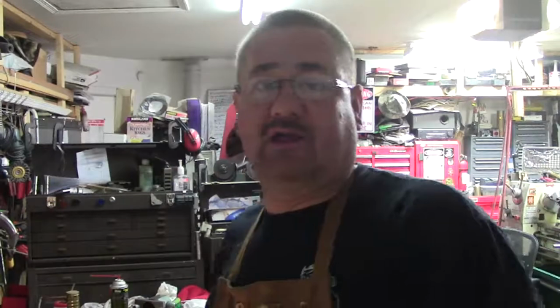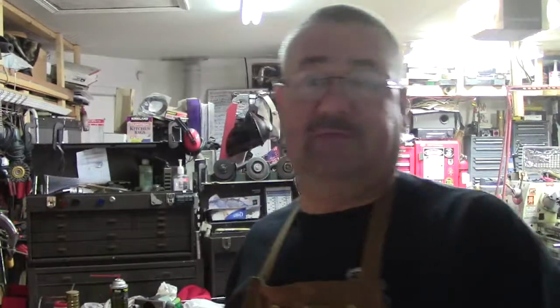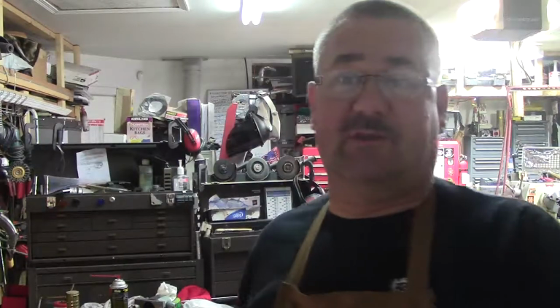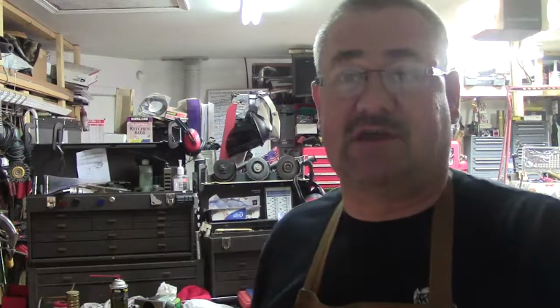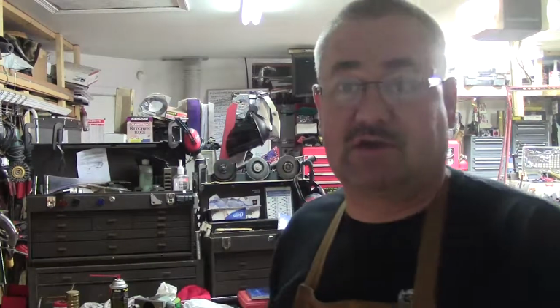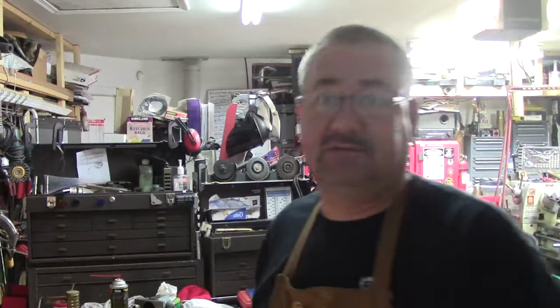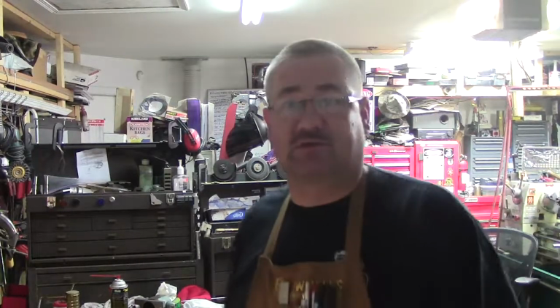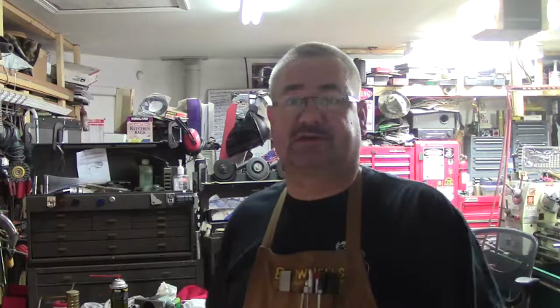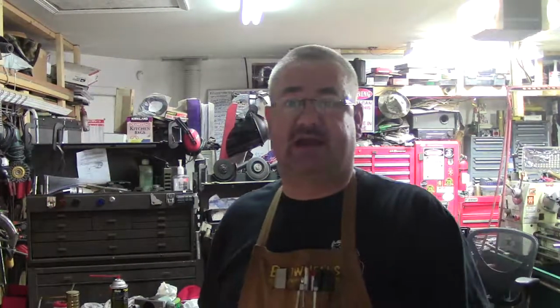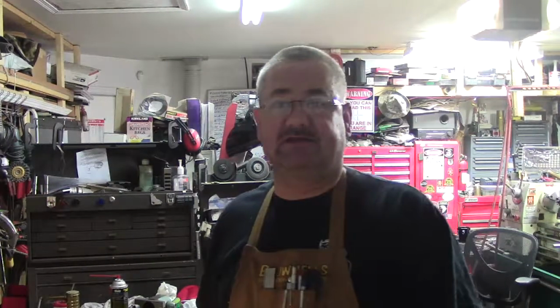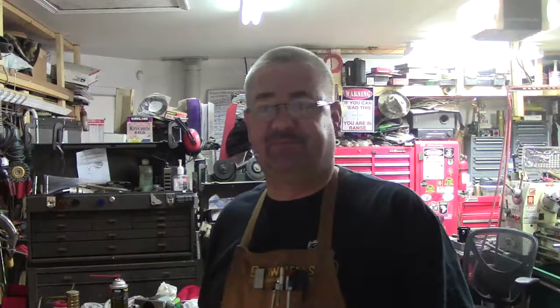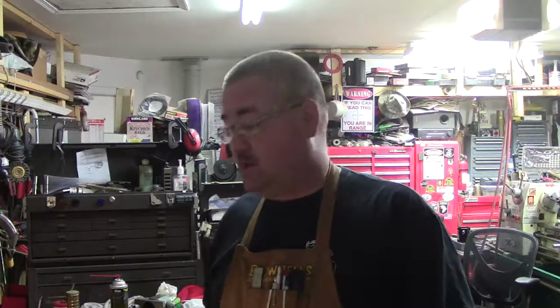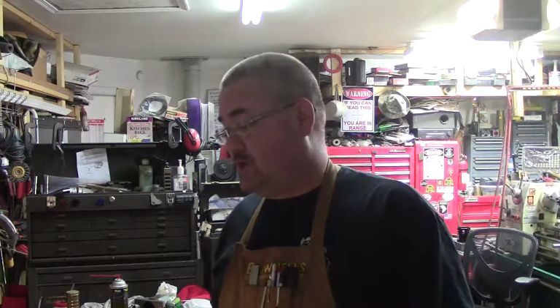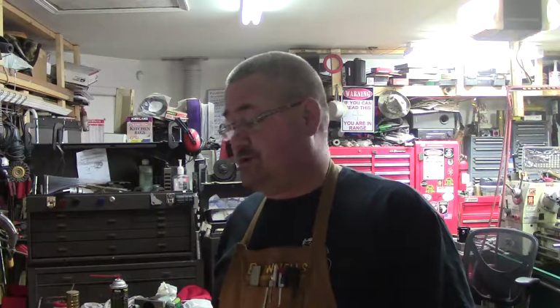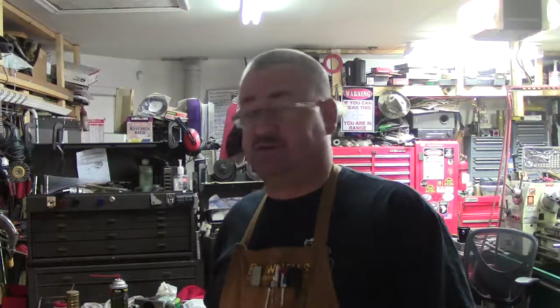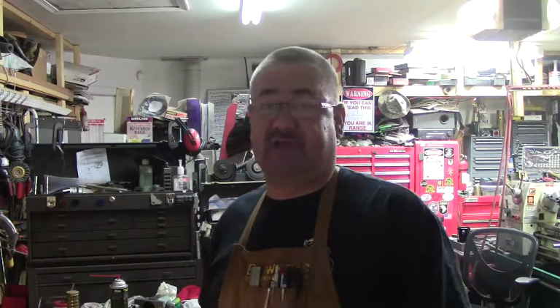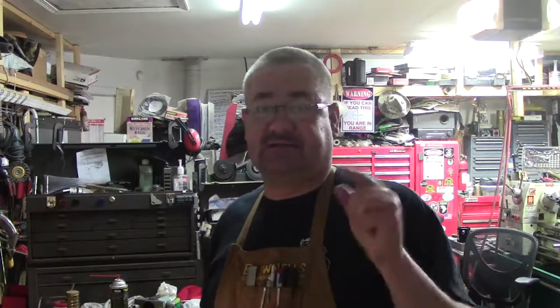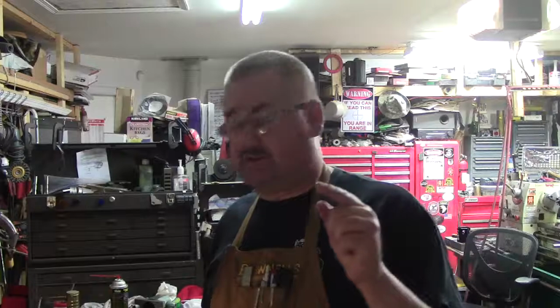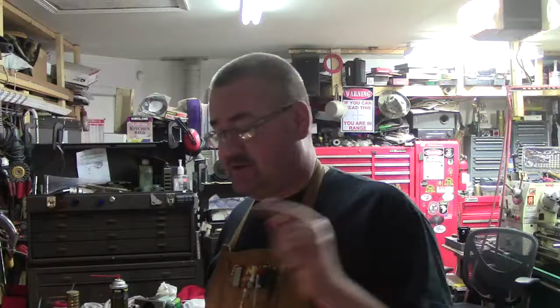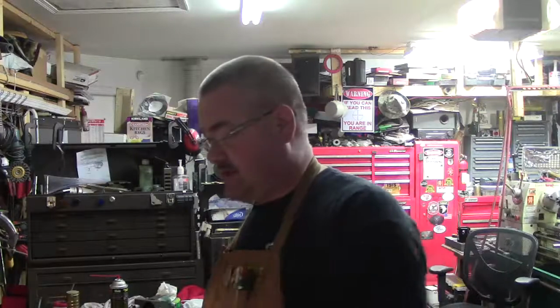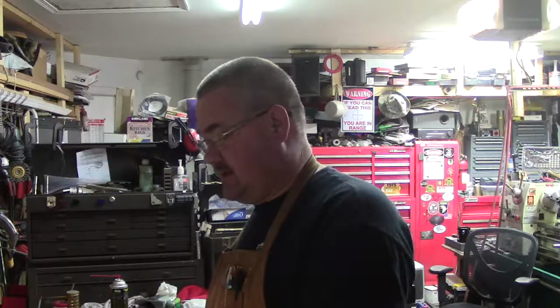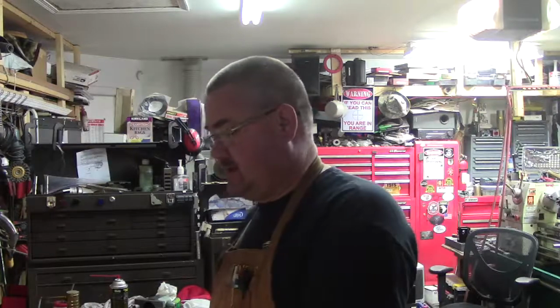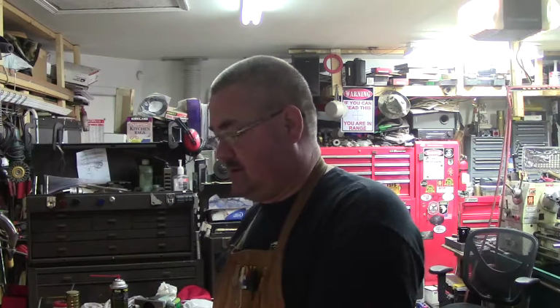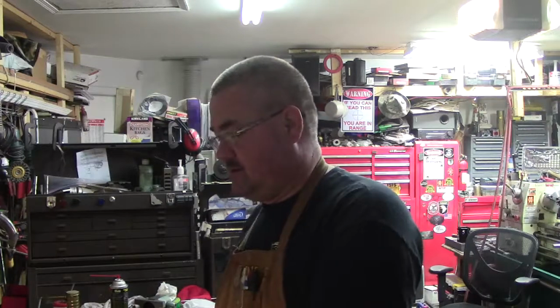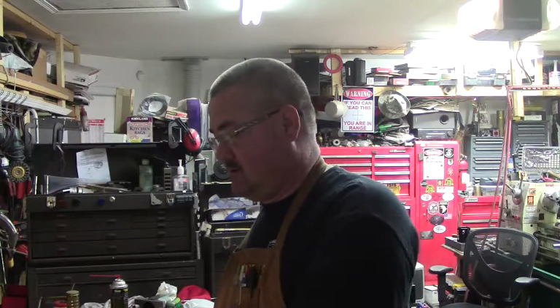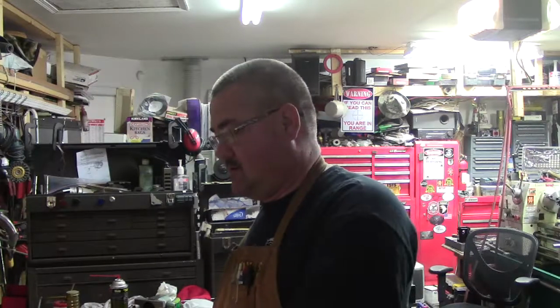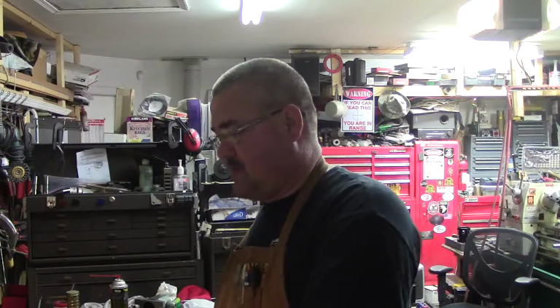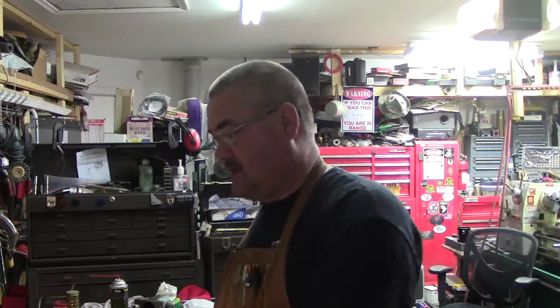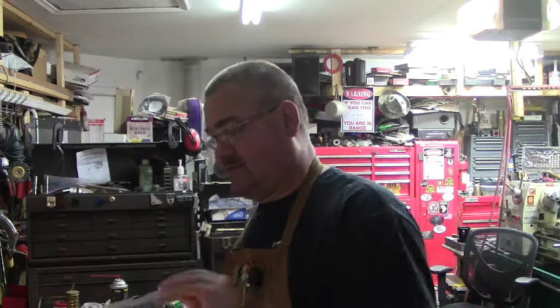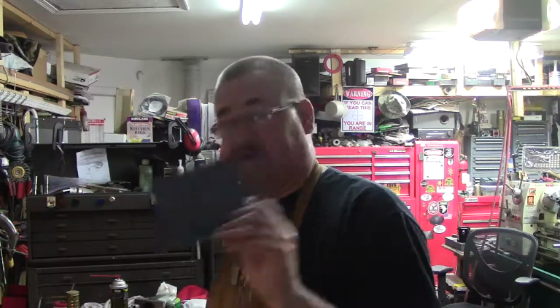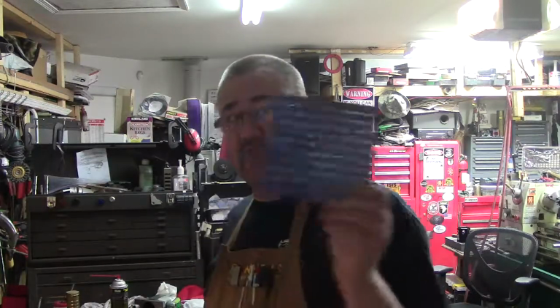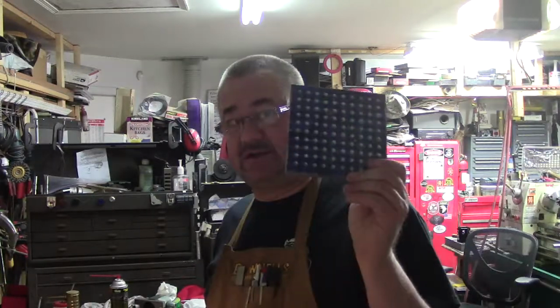Hello YouTube family, James Green, short series shenanigans. This is the next episode in the making of the fixture plates.